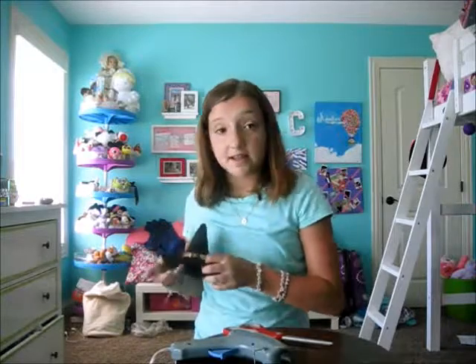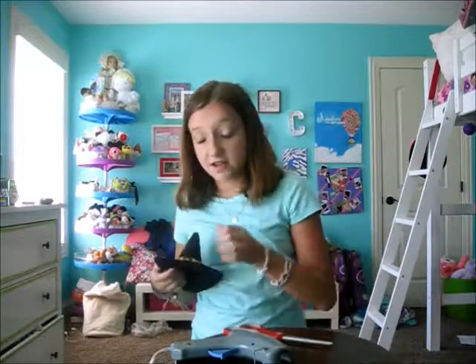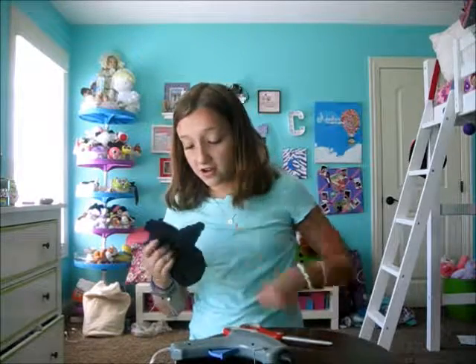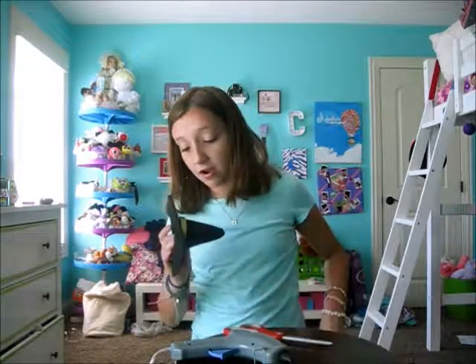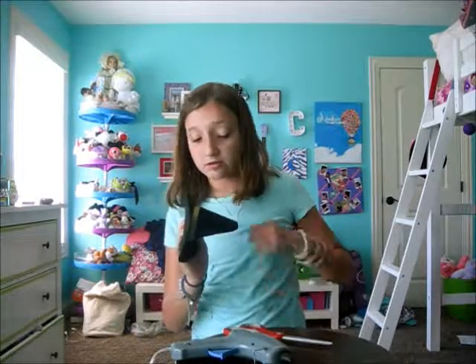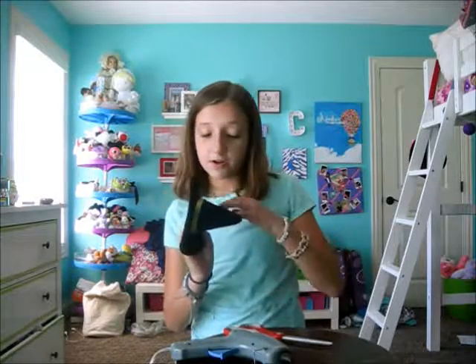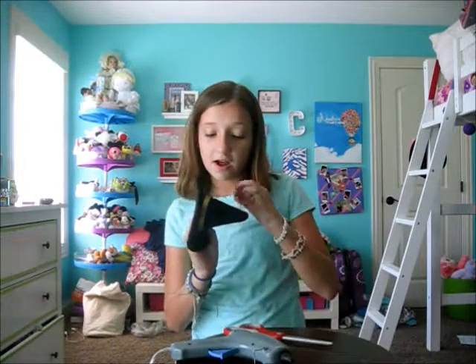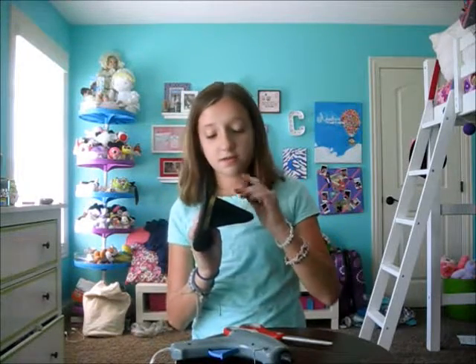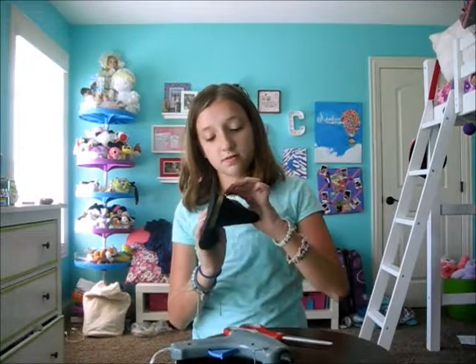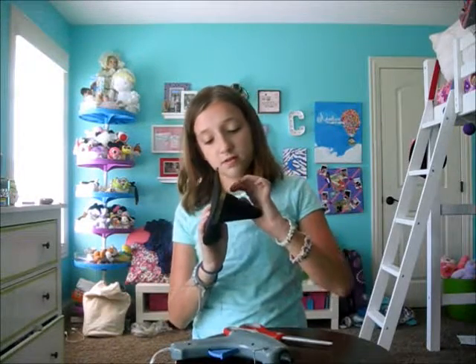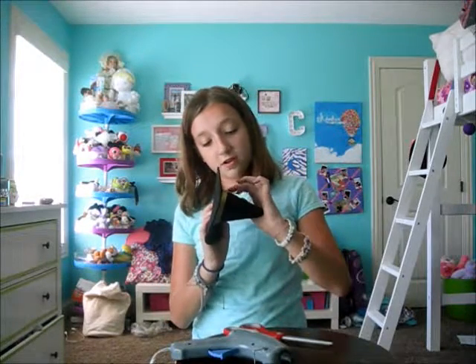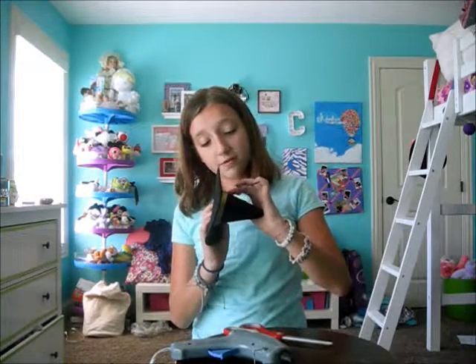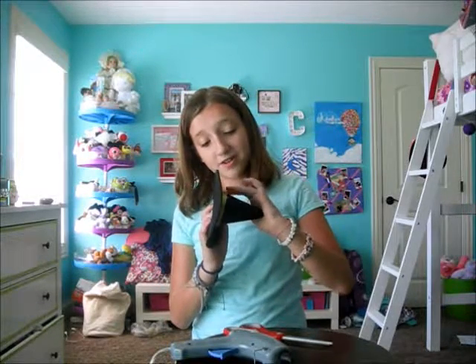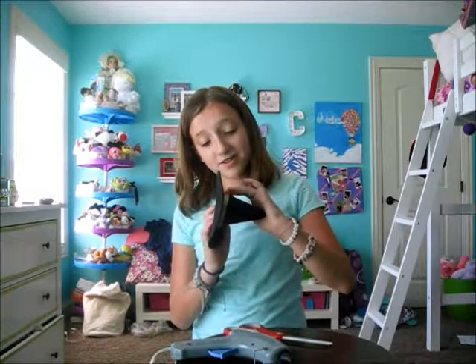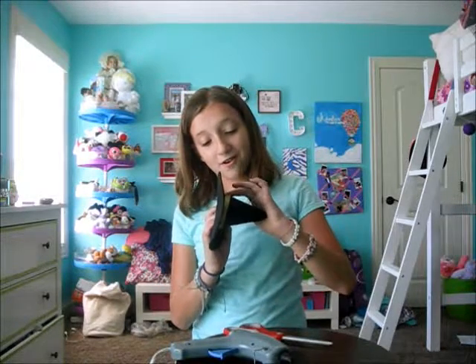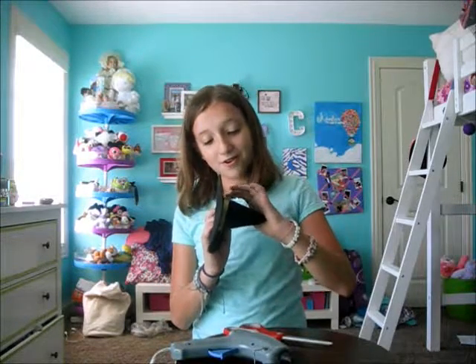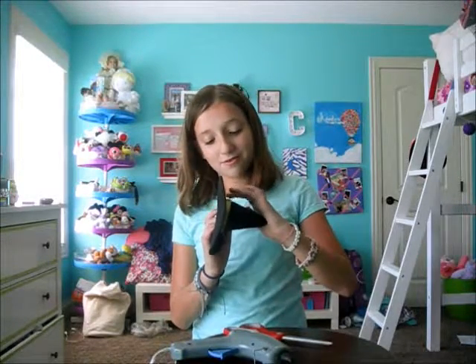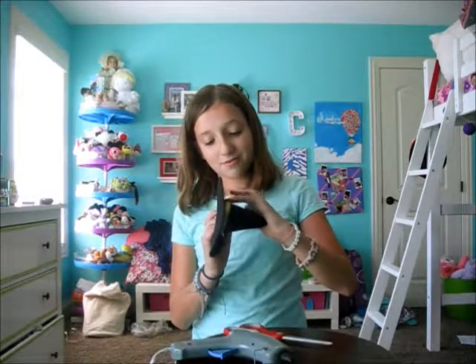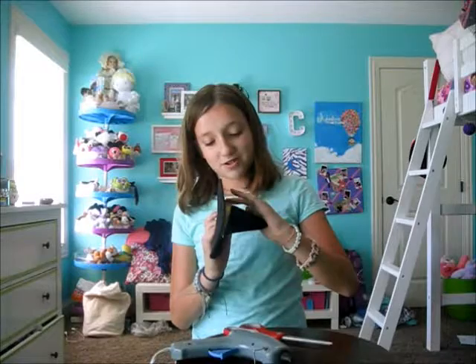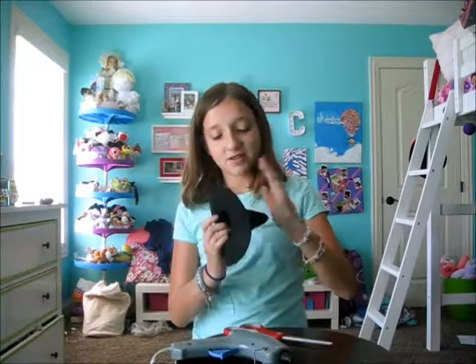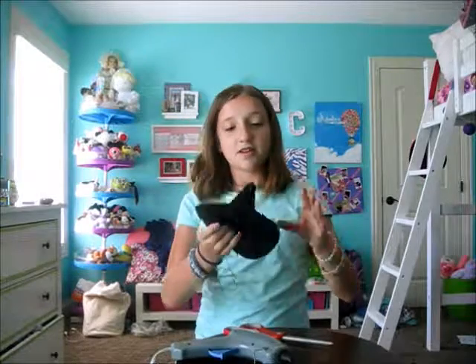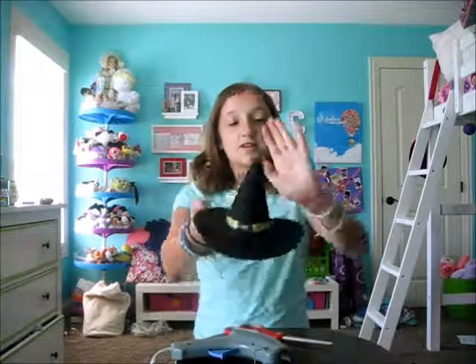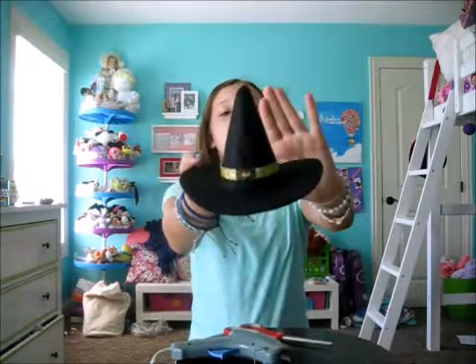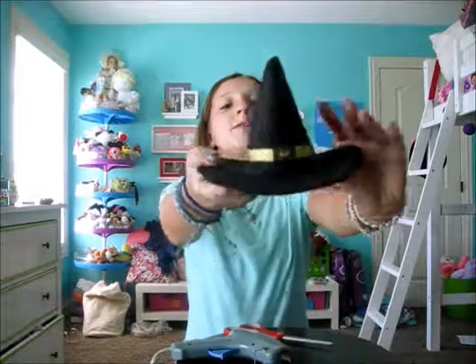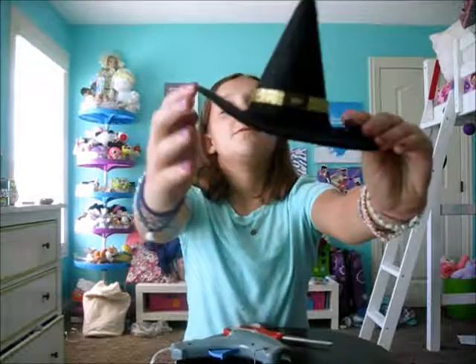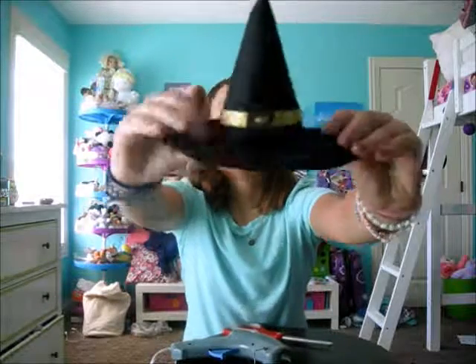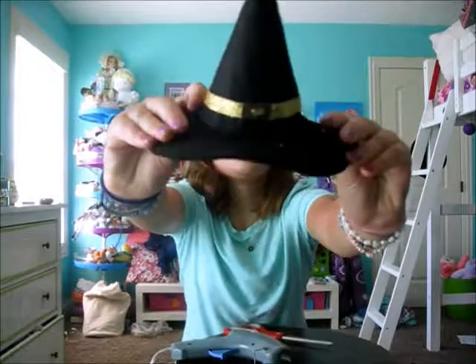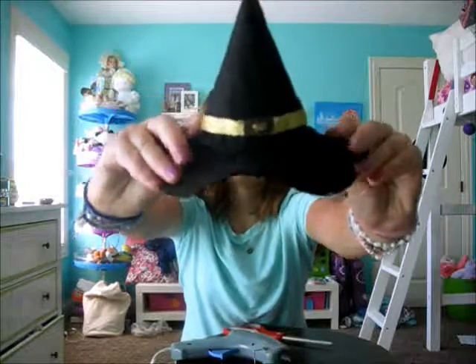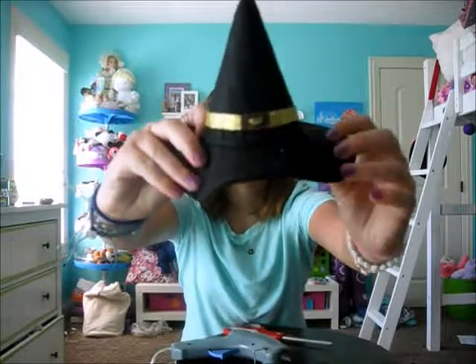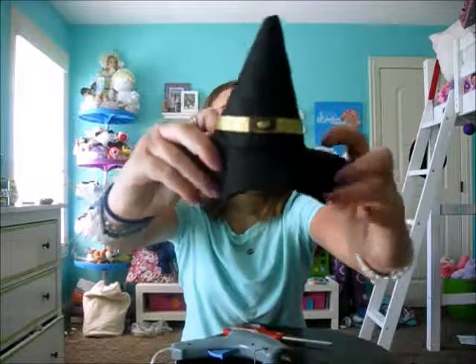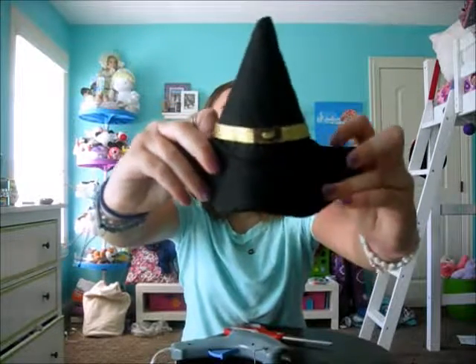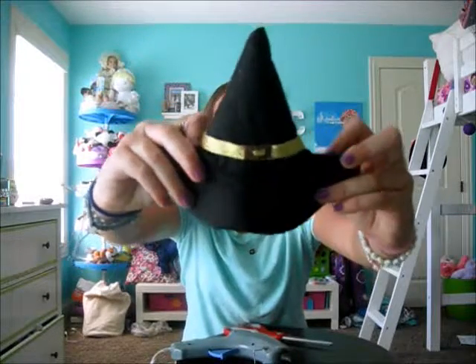In case you didn't know, hot glue is very hot. Oh my gosh, it's so cute — let me show you guys. So it looks like that, and I'm going to bend it down.